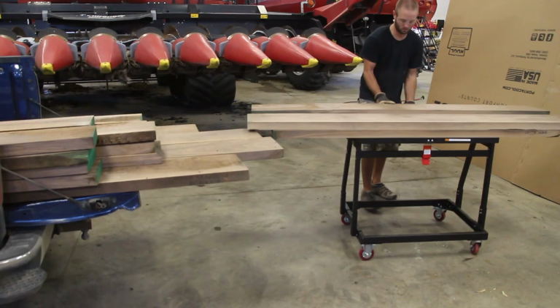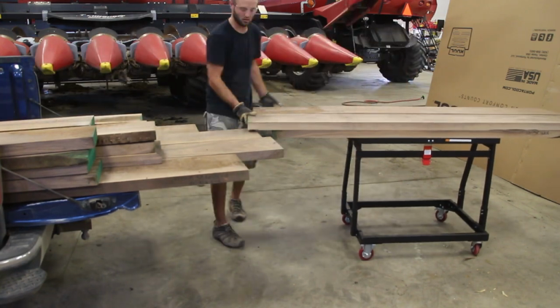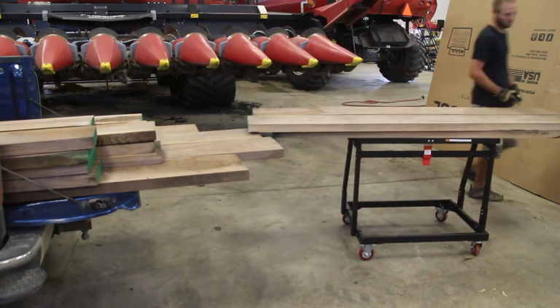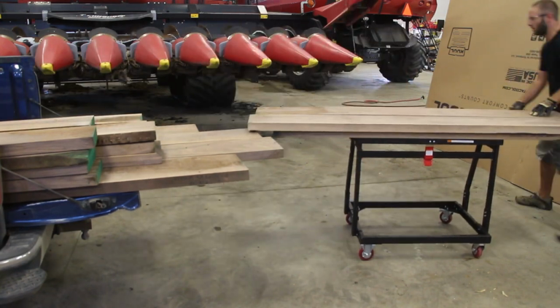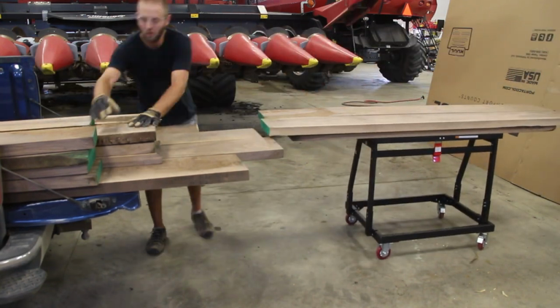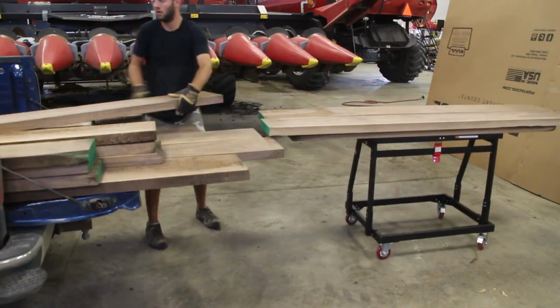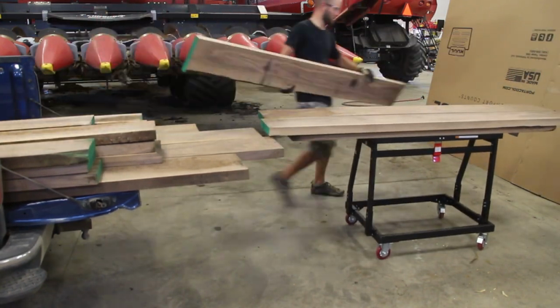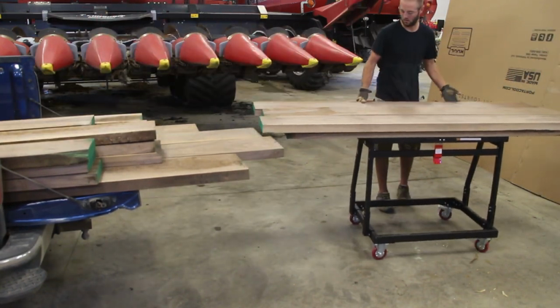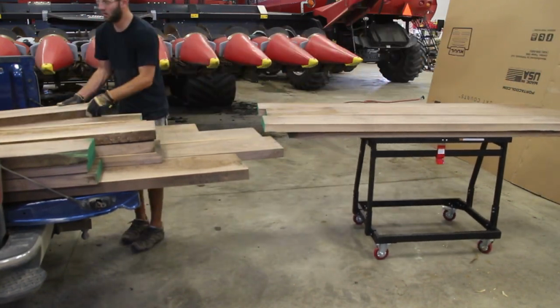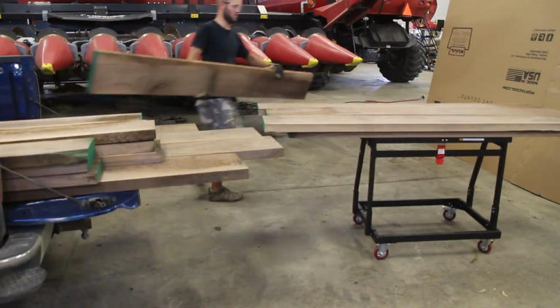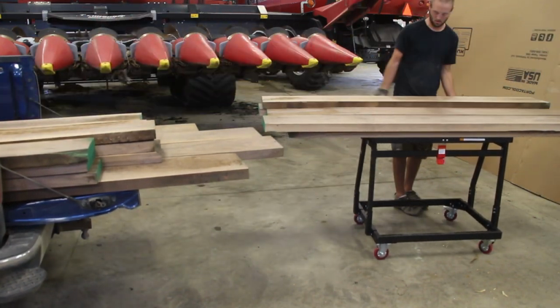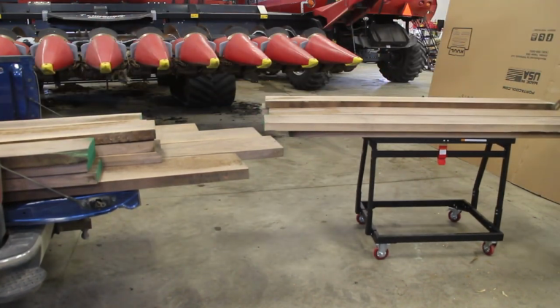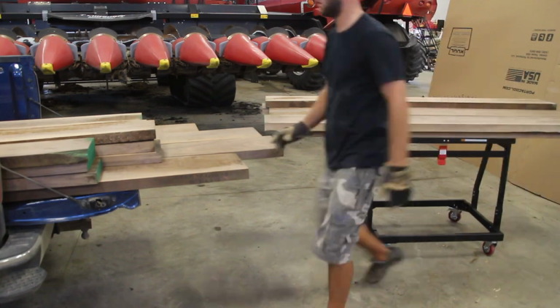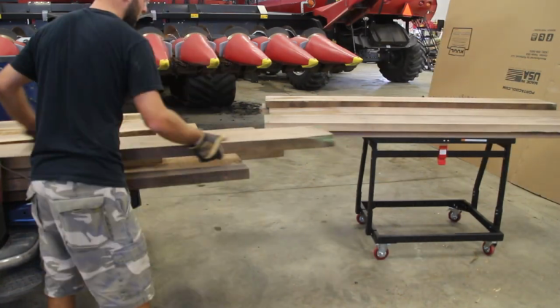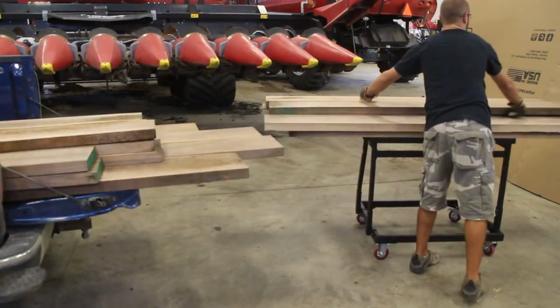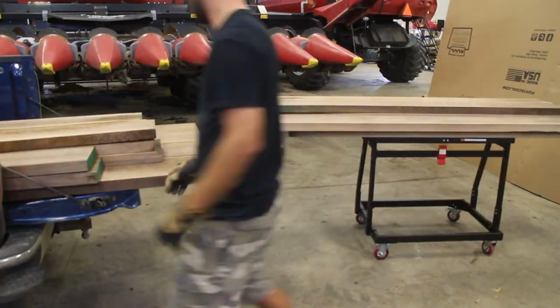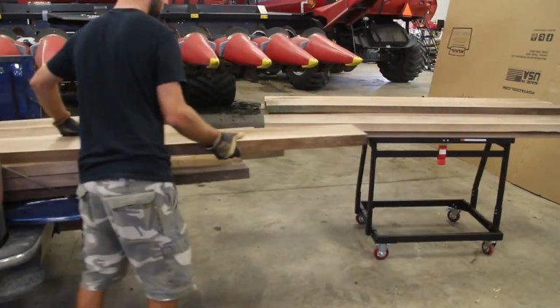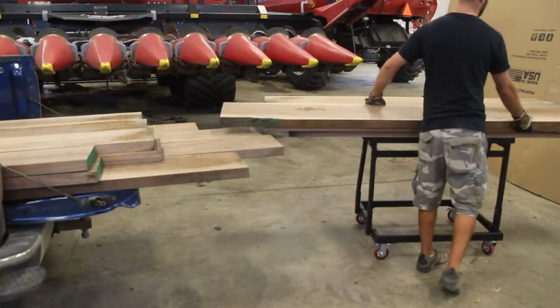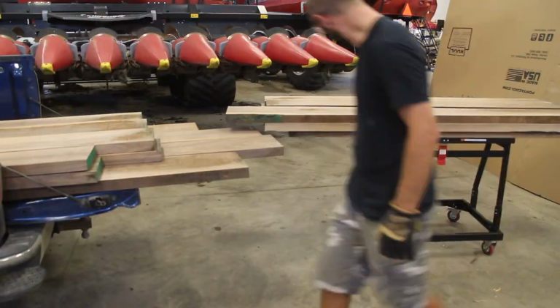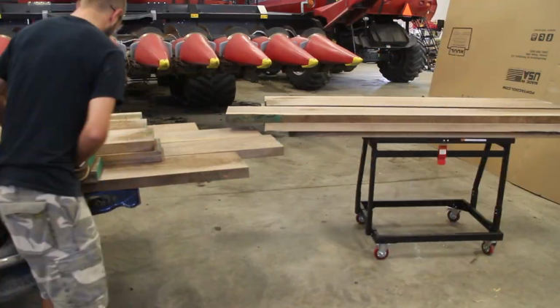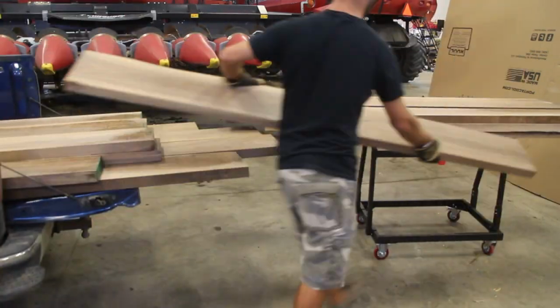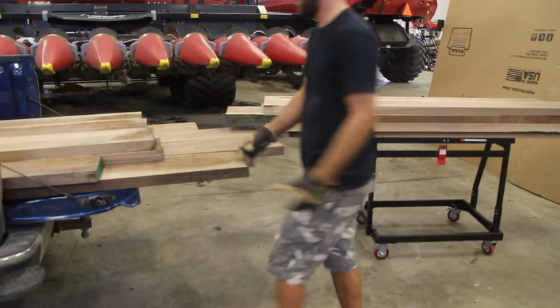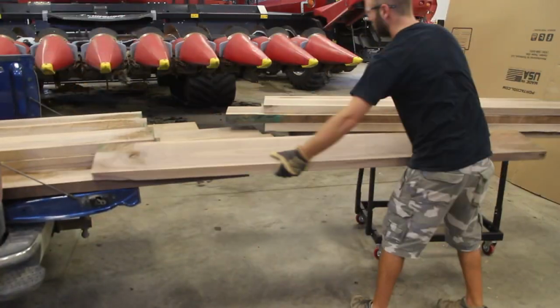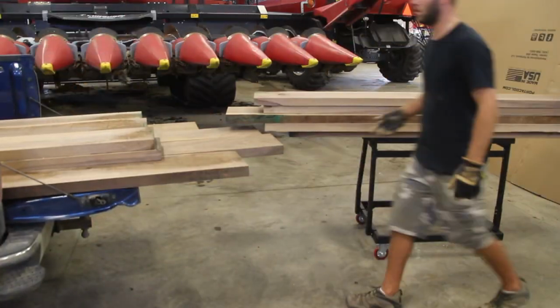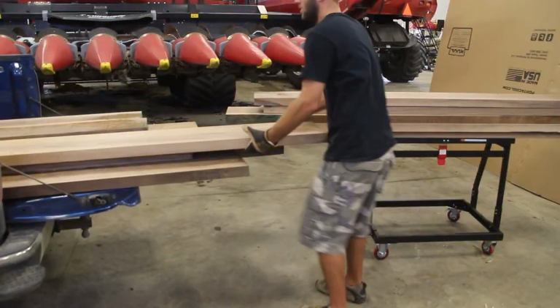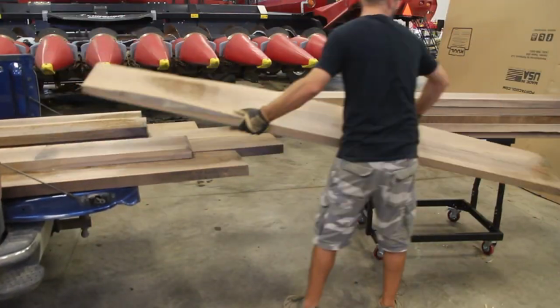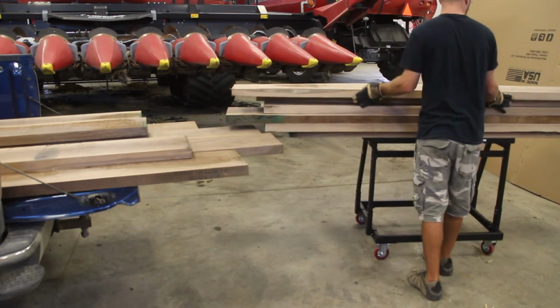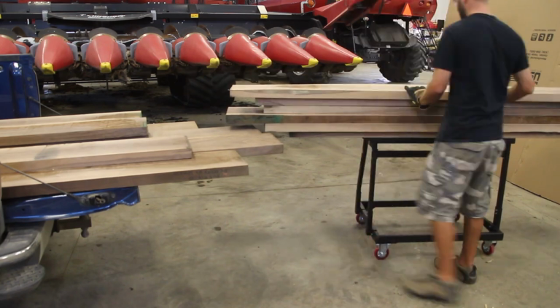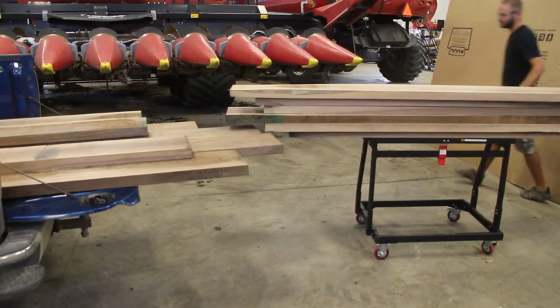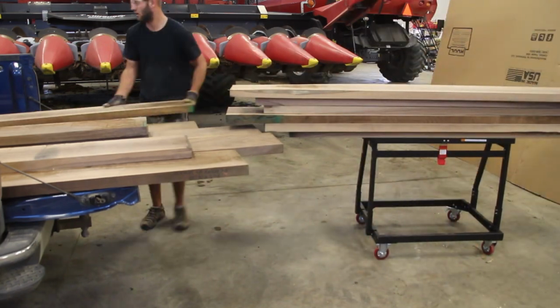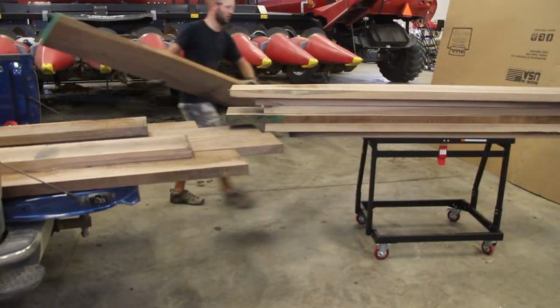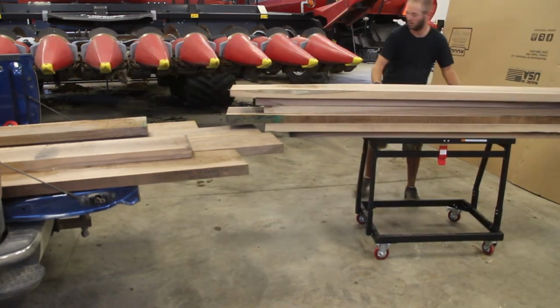You can adjust the top frame up to a height of 36 inches all the way down to 31 inches, so there's plenty of range in there for your table saw or potentially your work surface or wherever you're loading material.